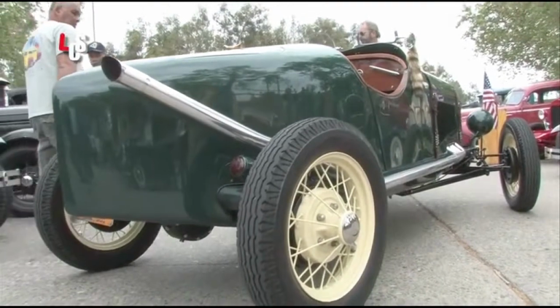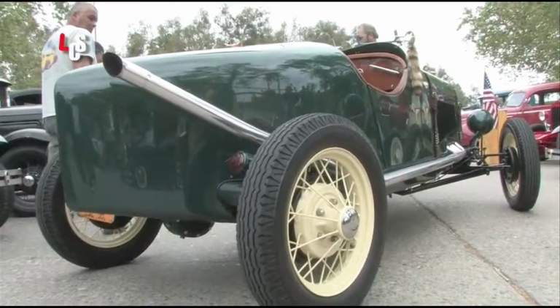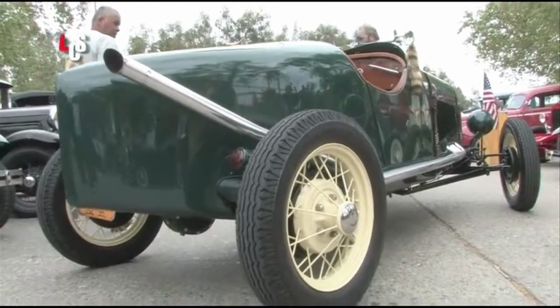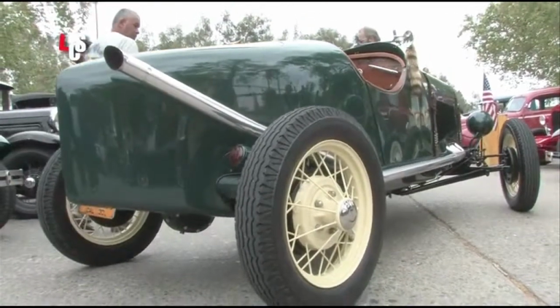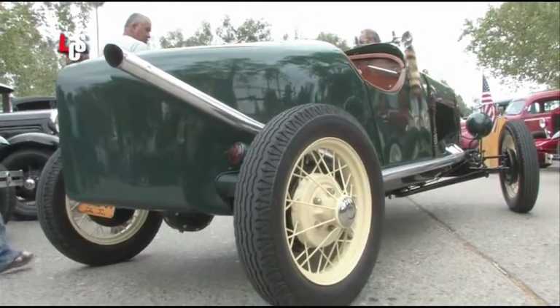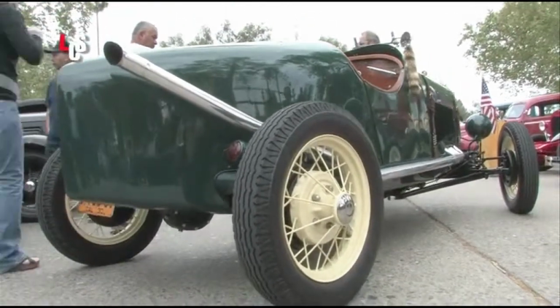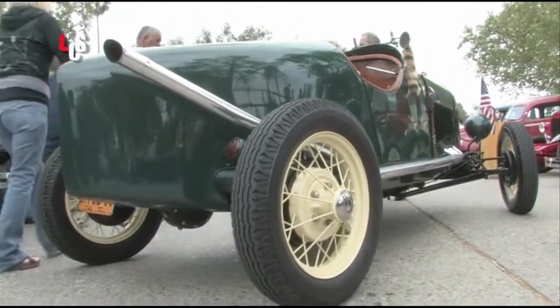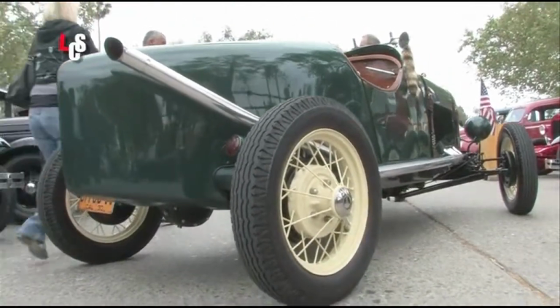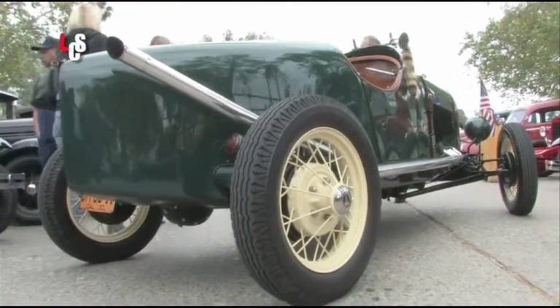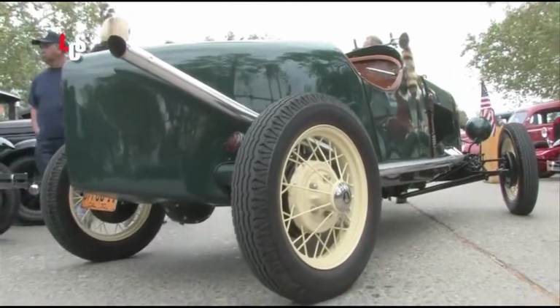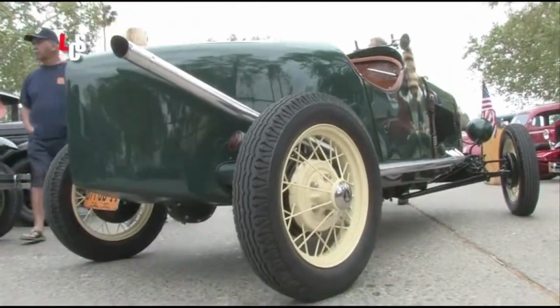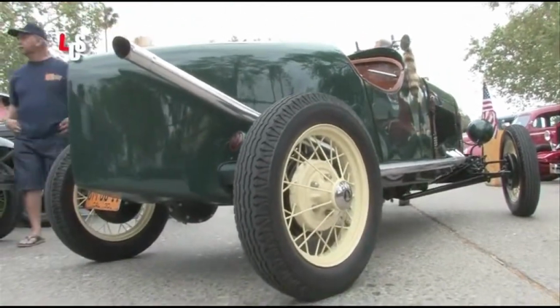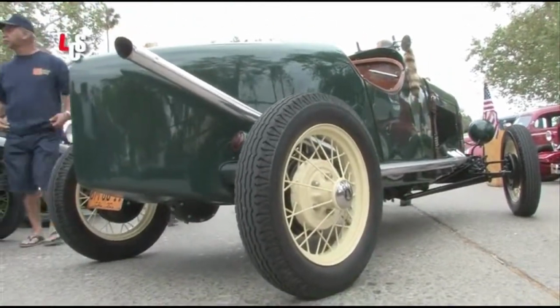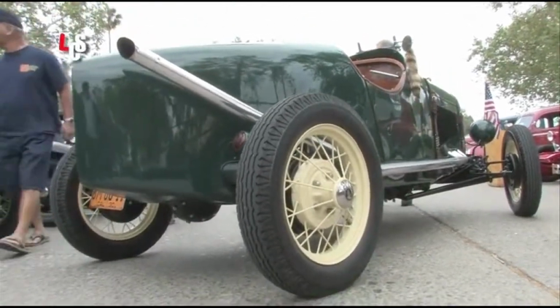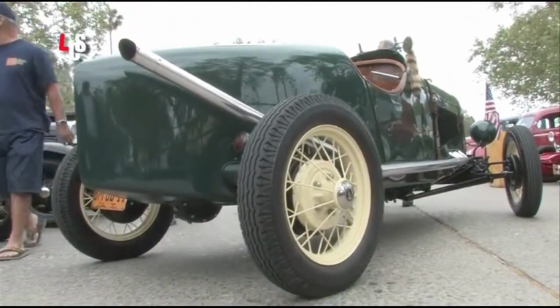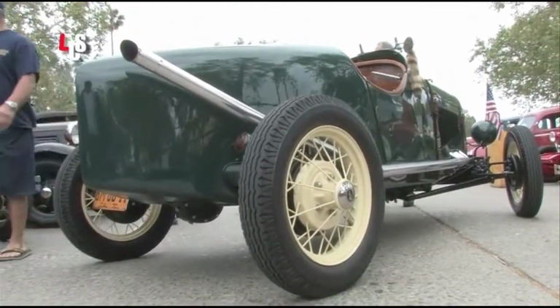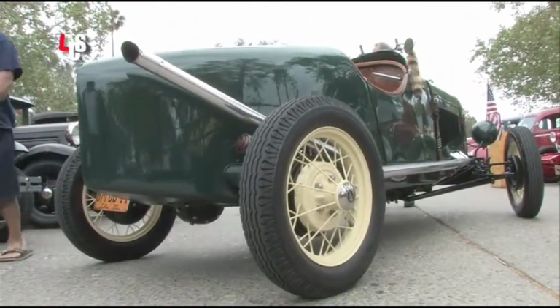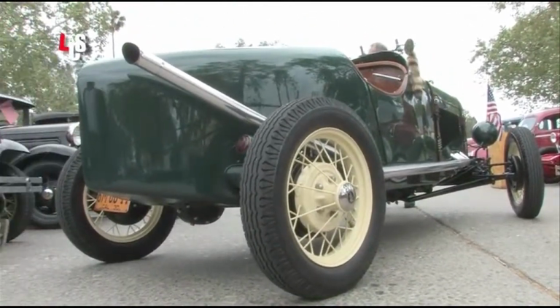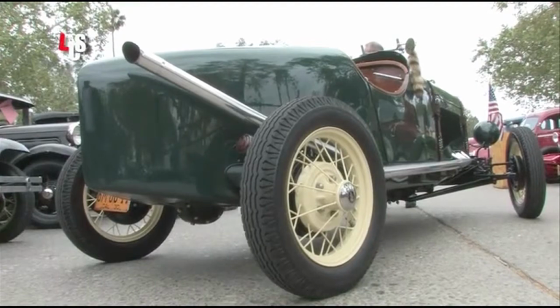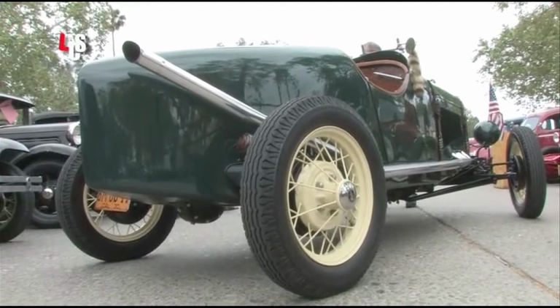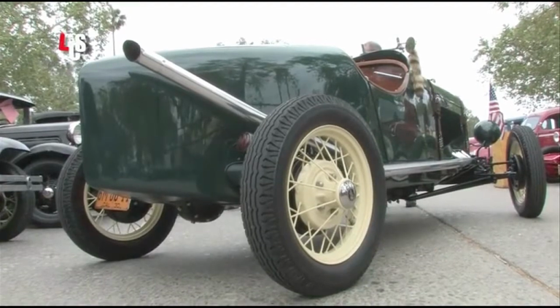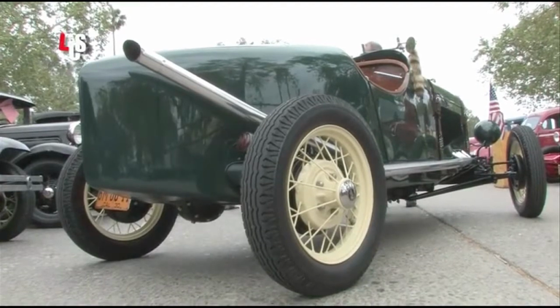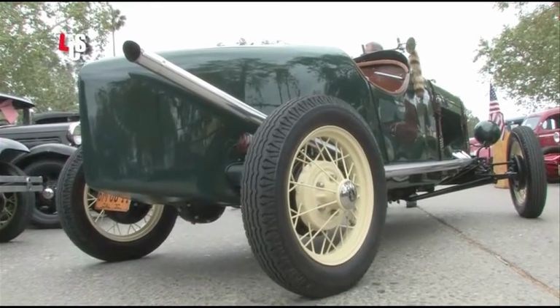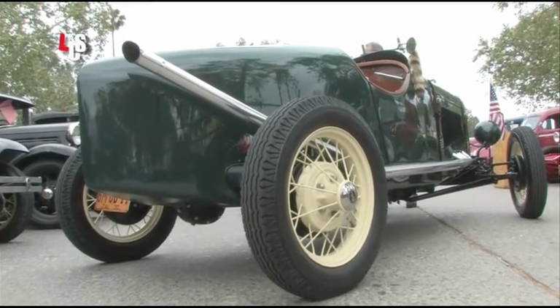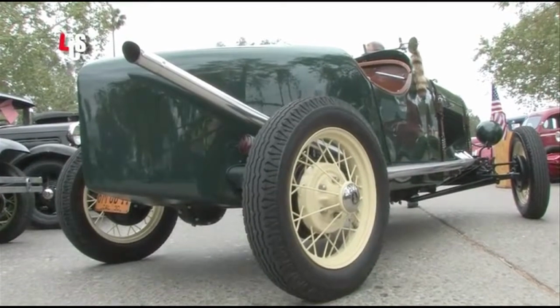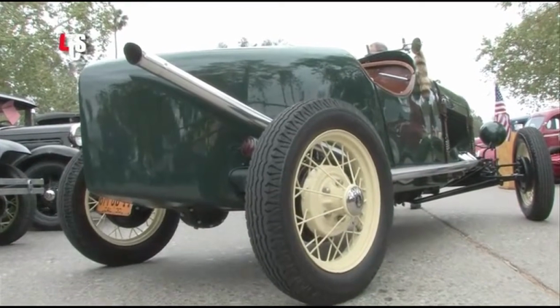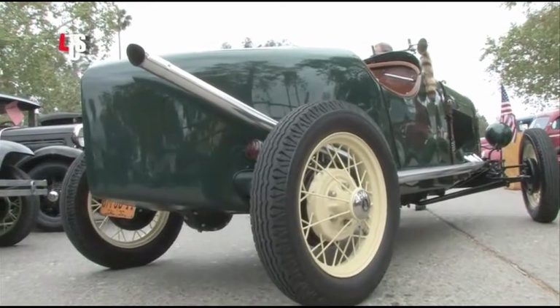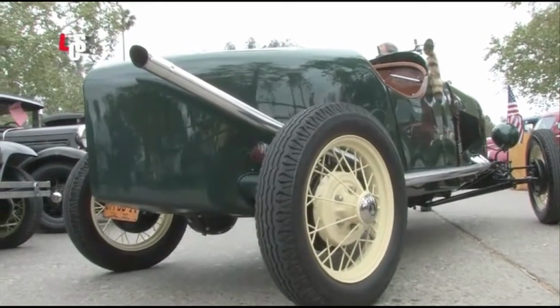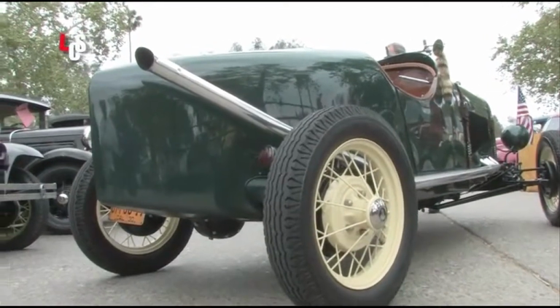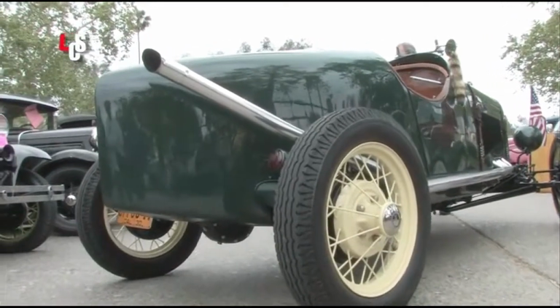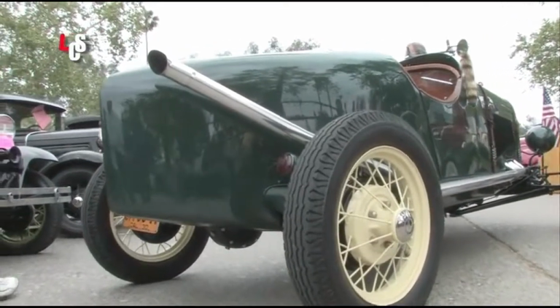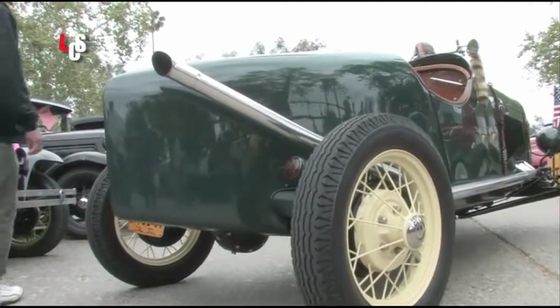Liz, I heard you had a part in this too — you and Dan worked on your own modeling and design? I helped a little with the design and do a lot of the spit and polish.